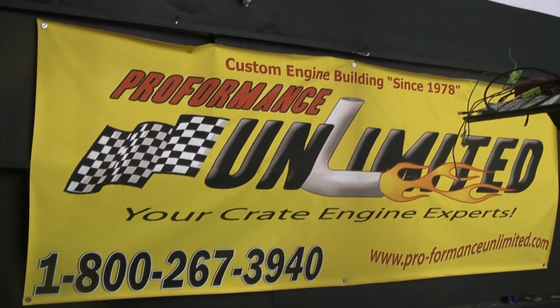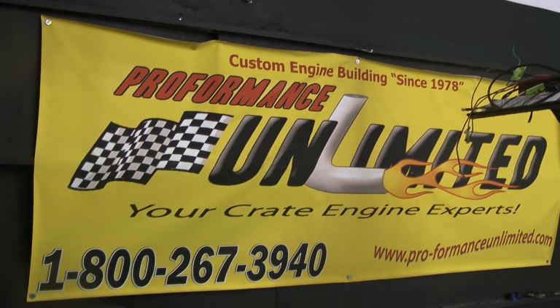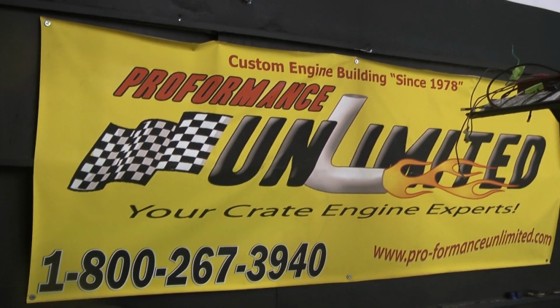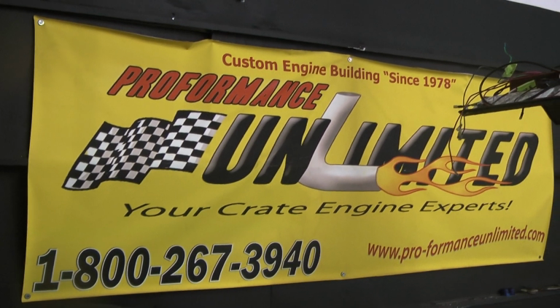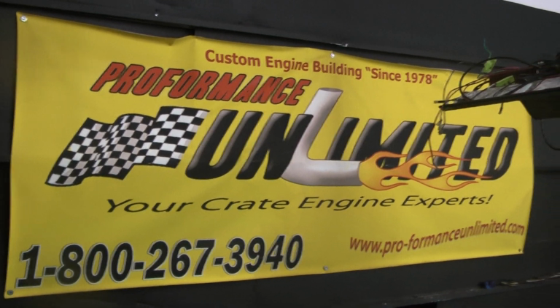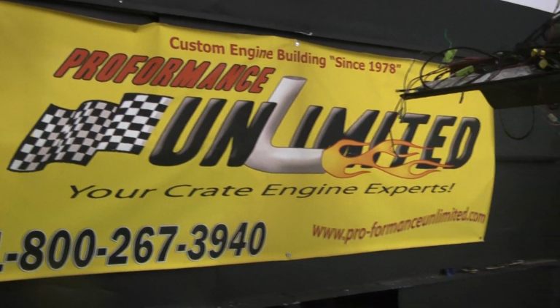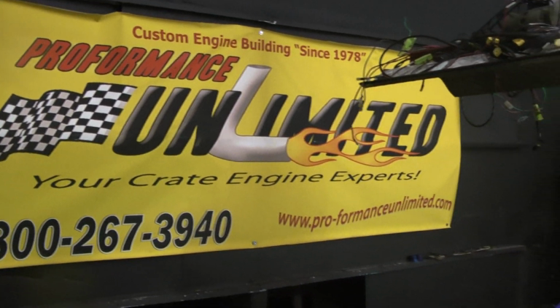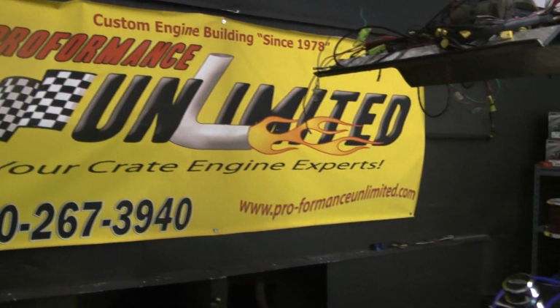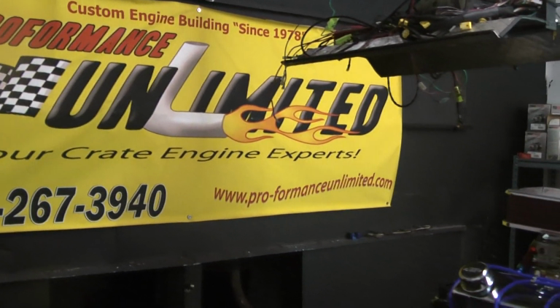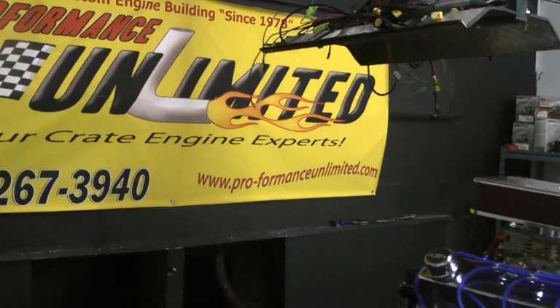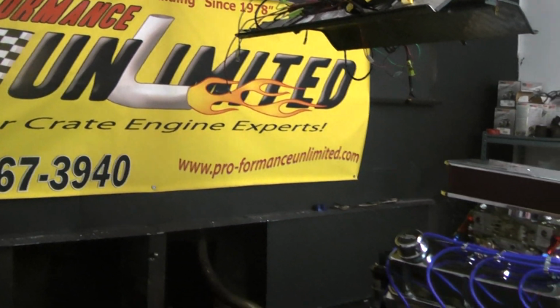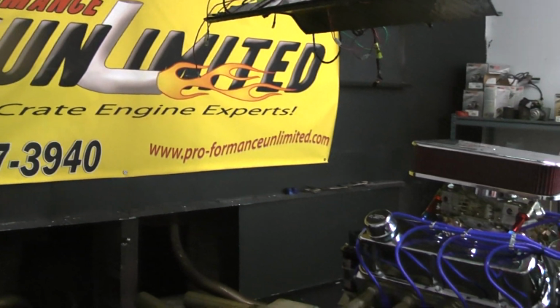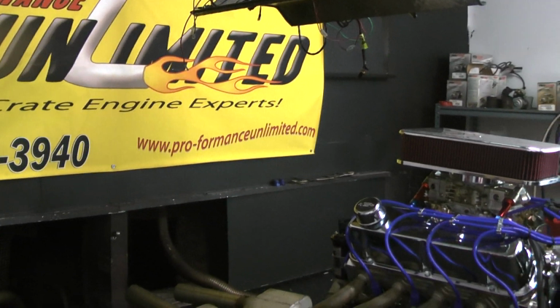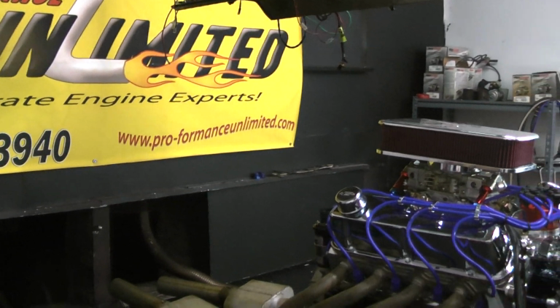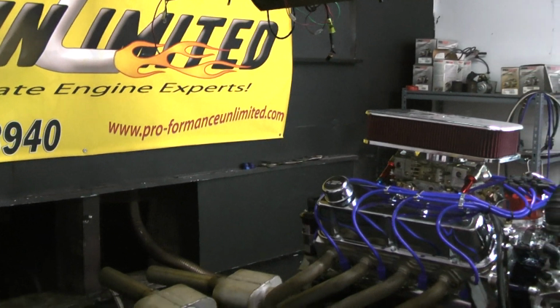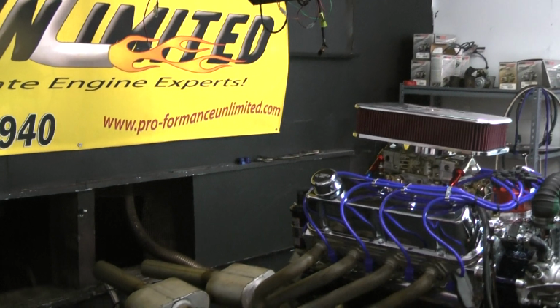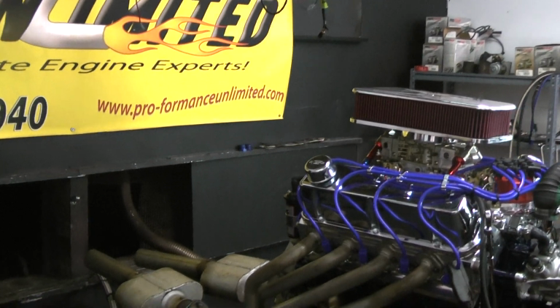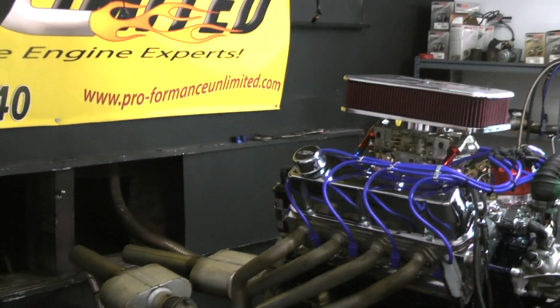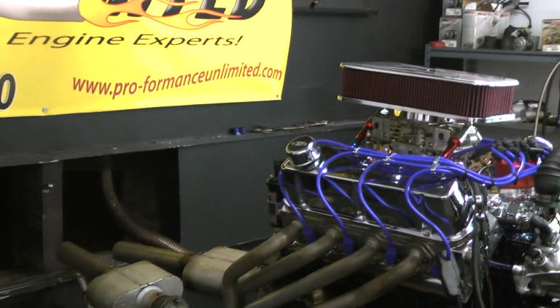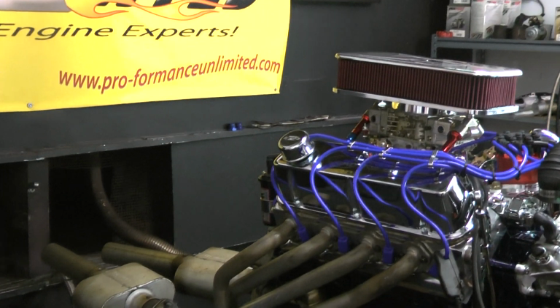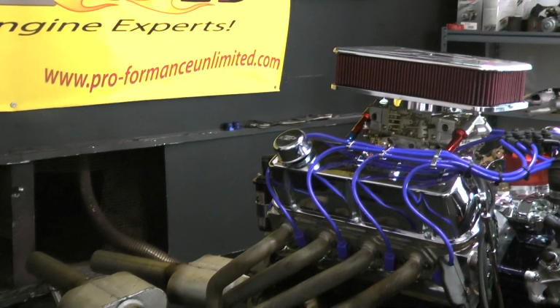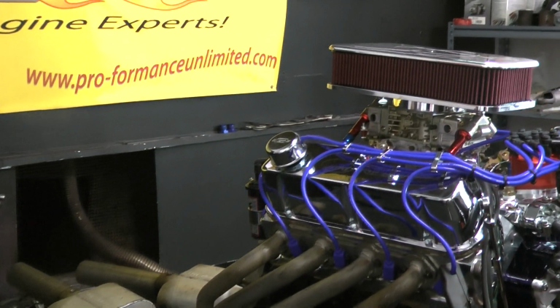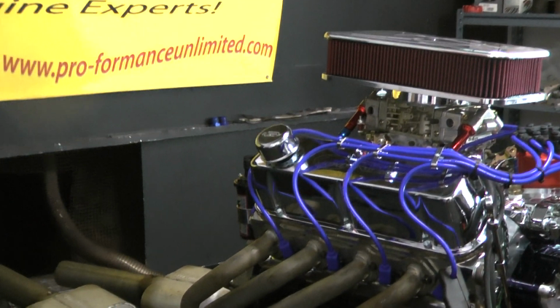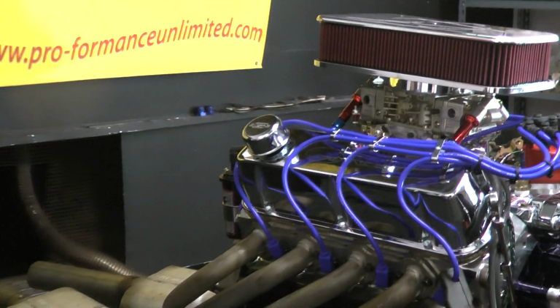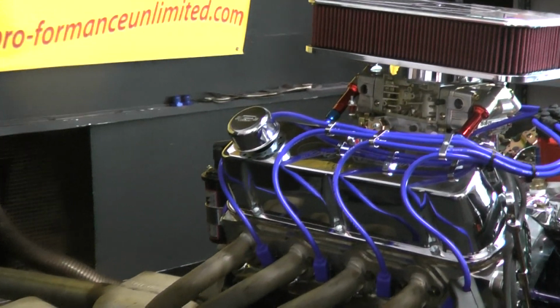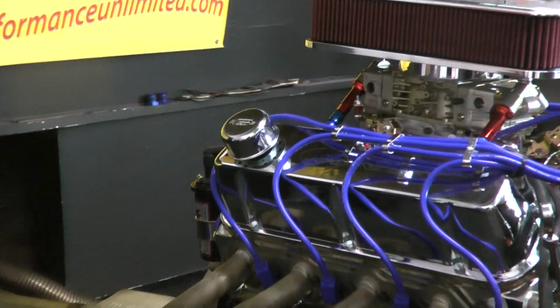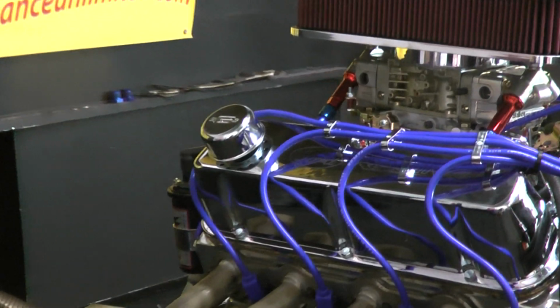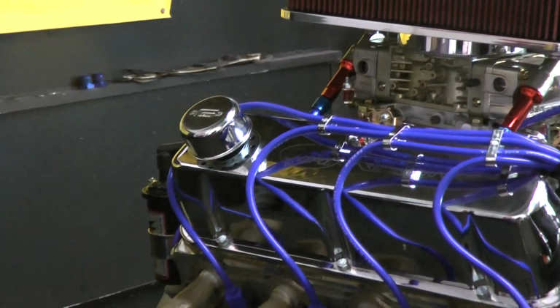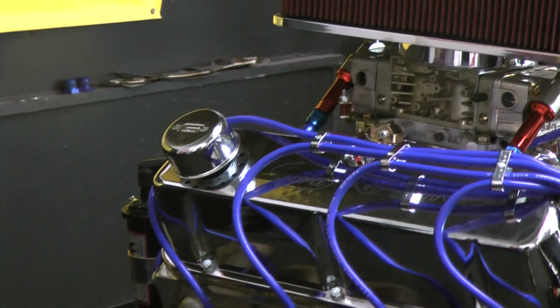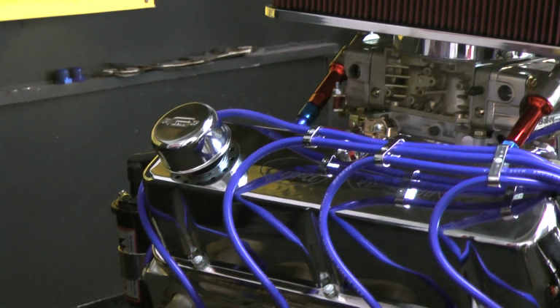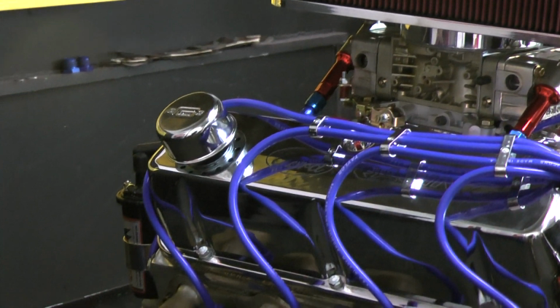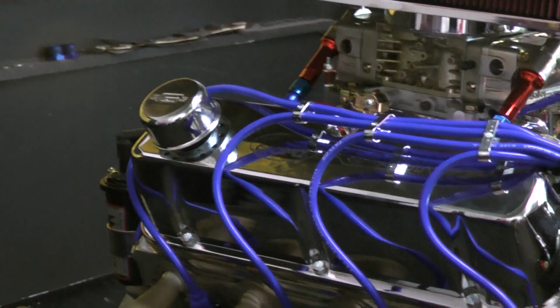Good morning, everybody. Welcome to Performance Unlimited. What we happen to have on the test stand here today is one of our beautiful small block Ford crate engines.